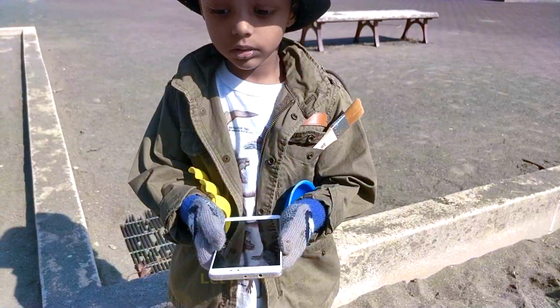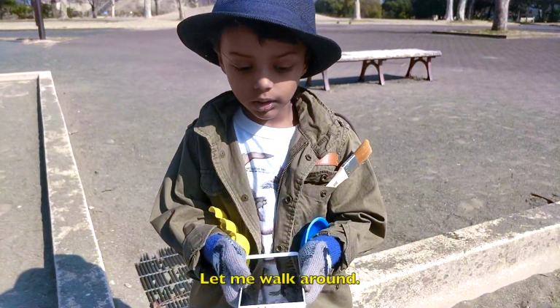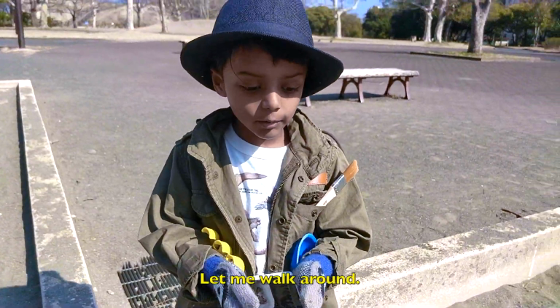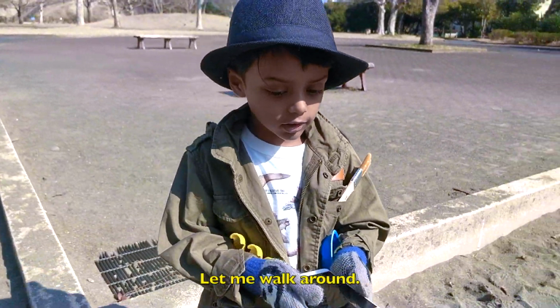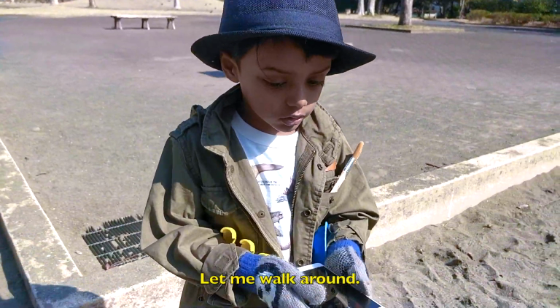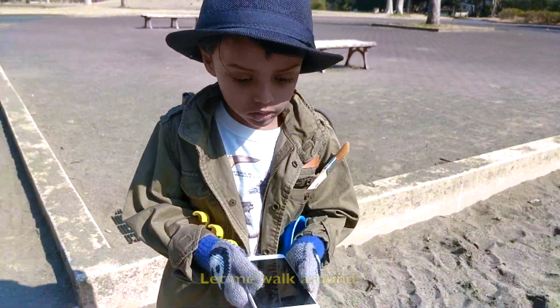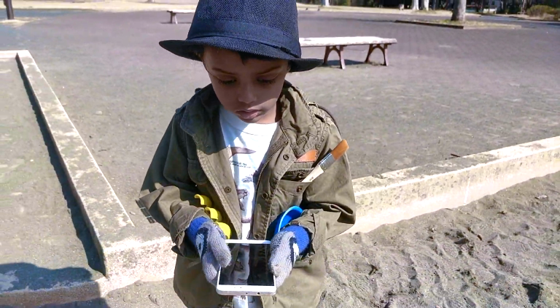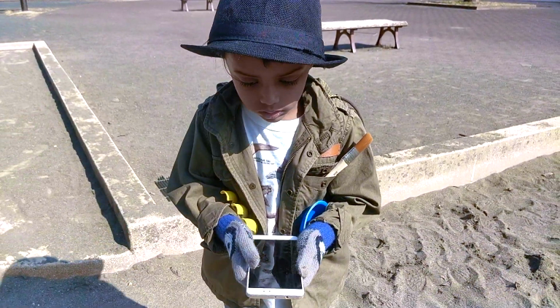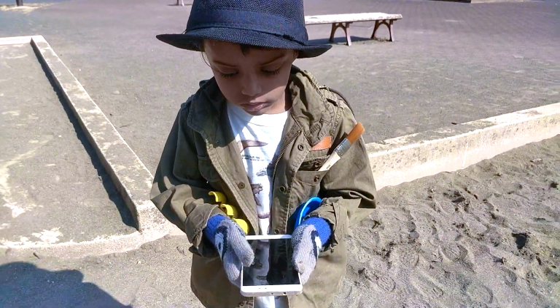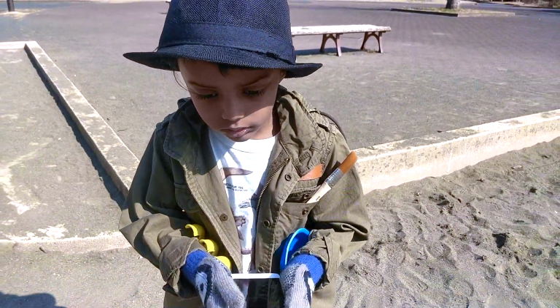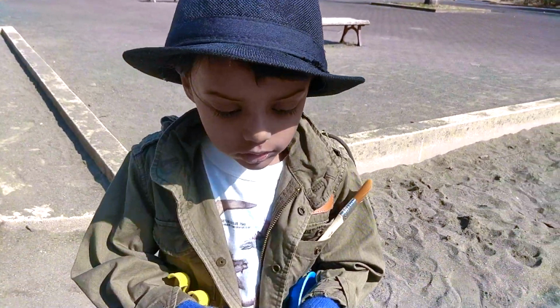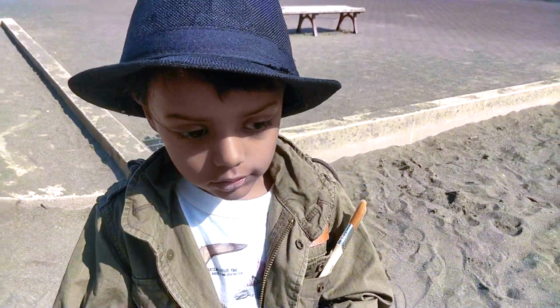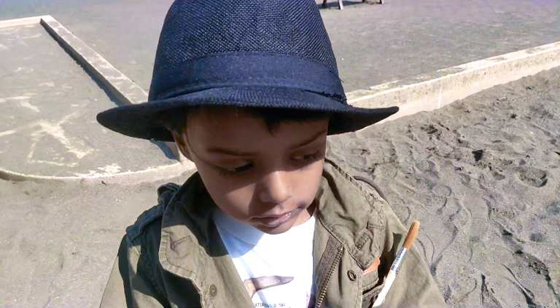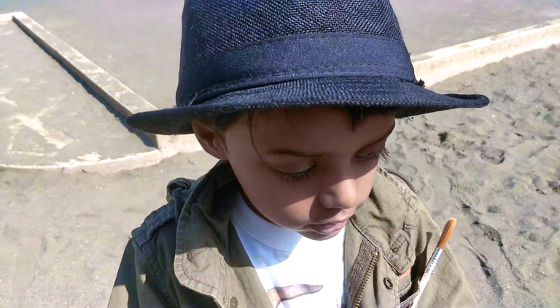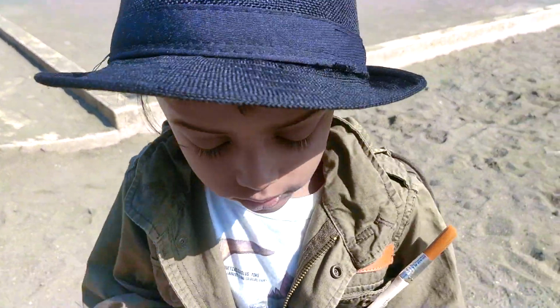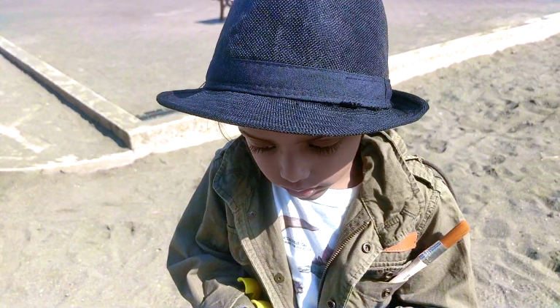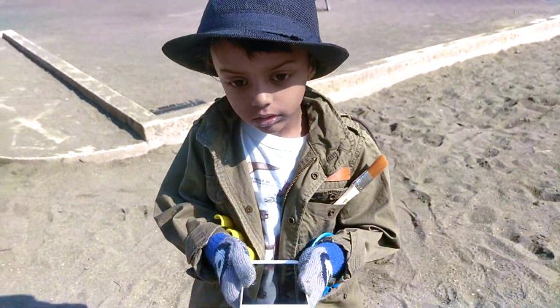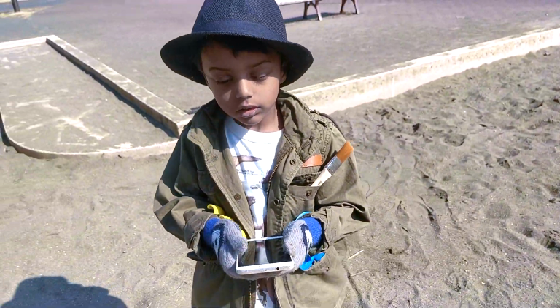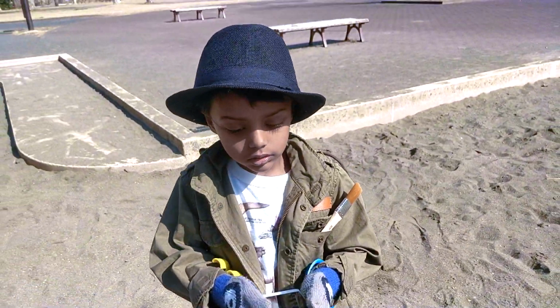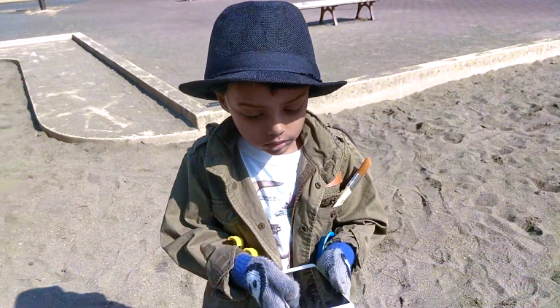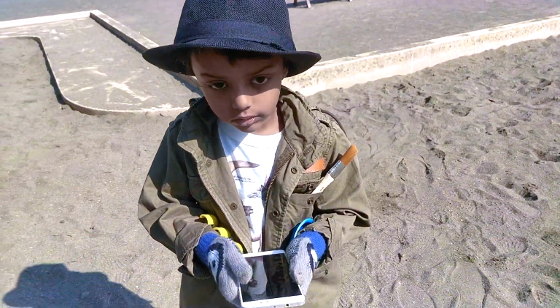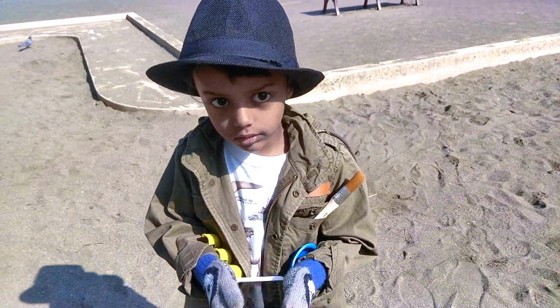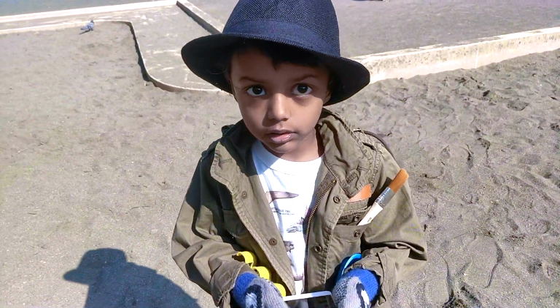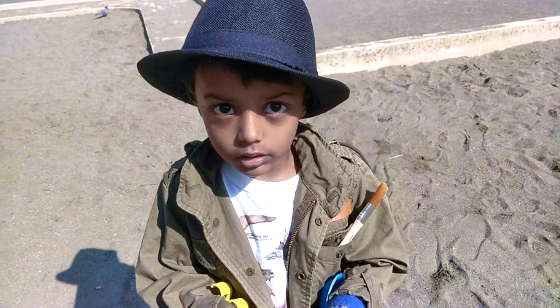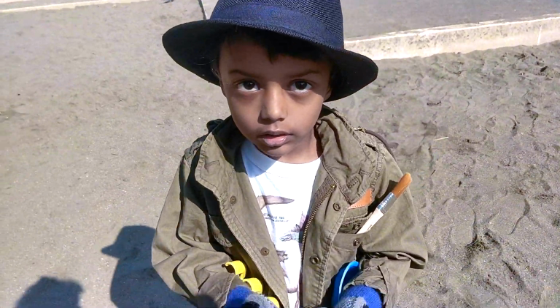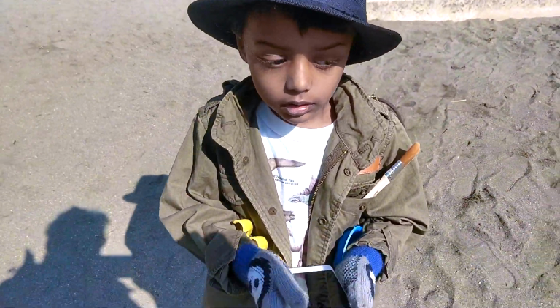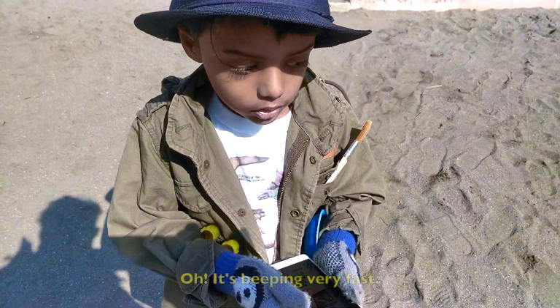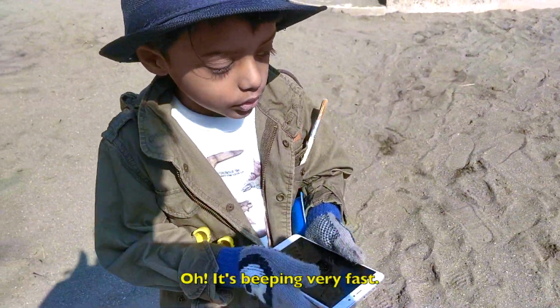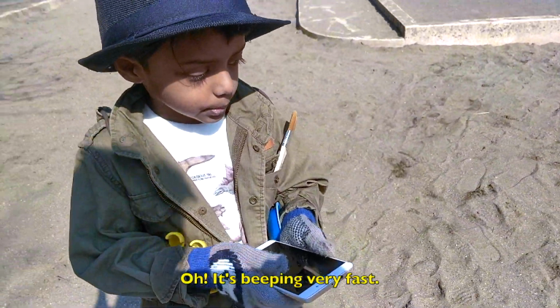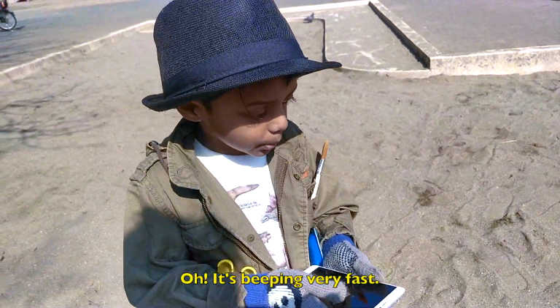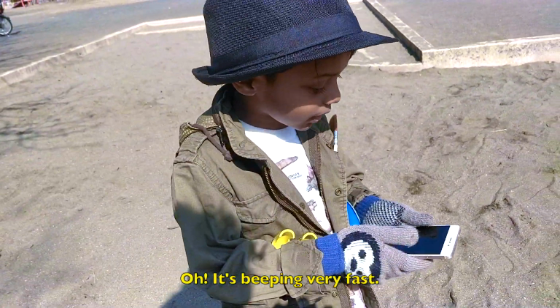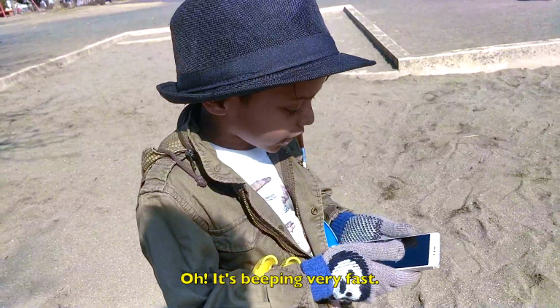Let me walk around. It's beeping very fast.